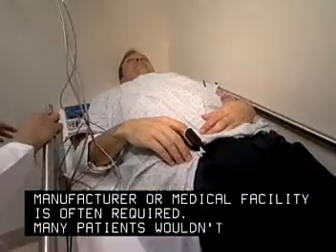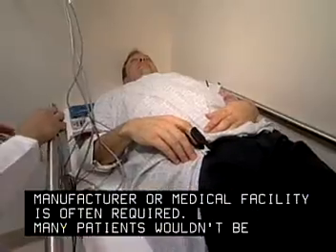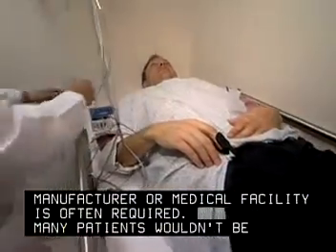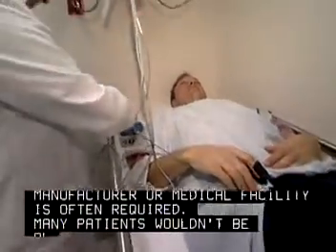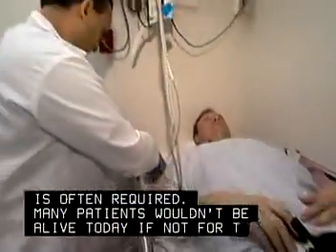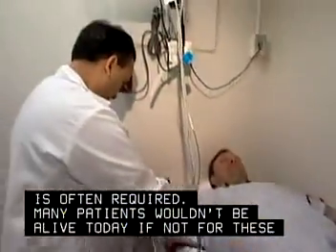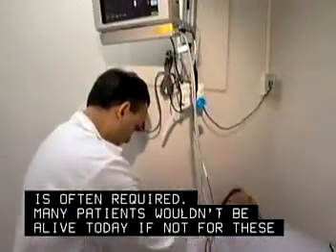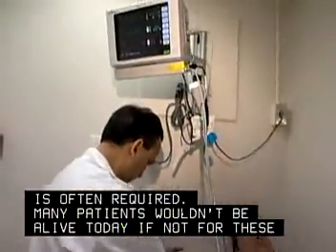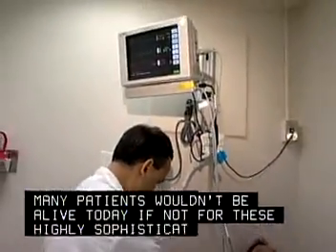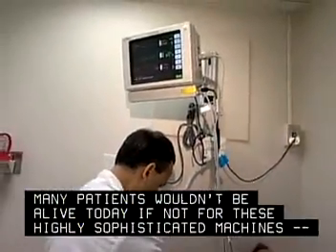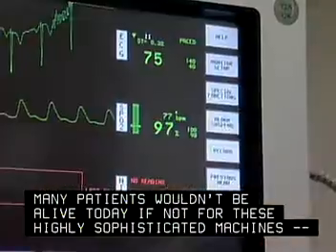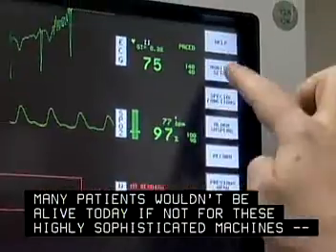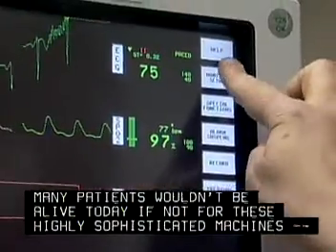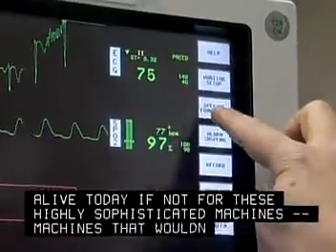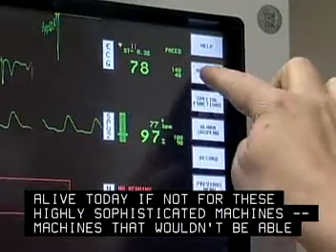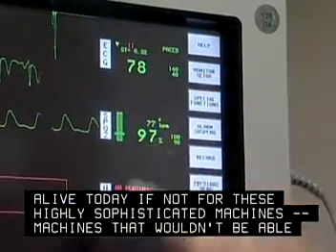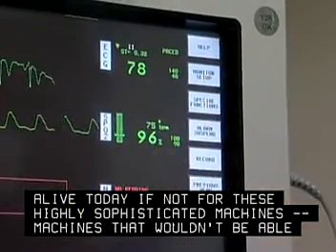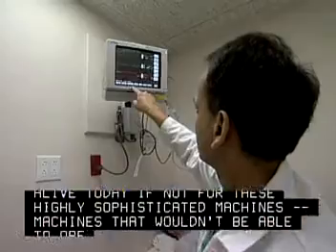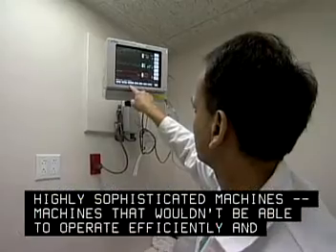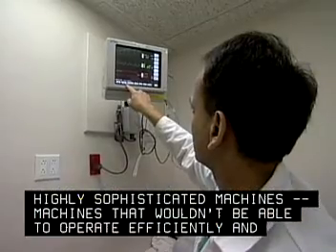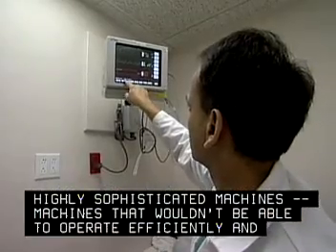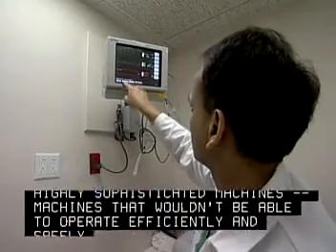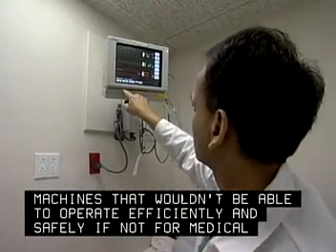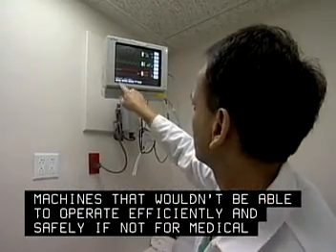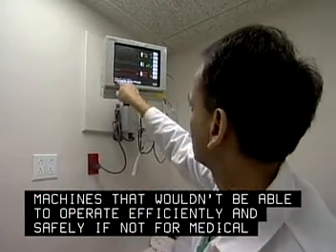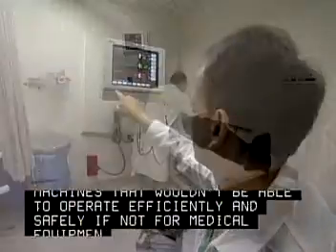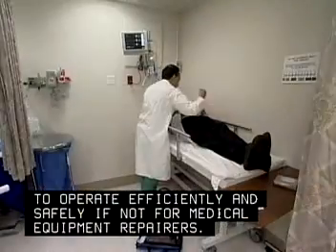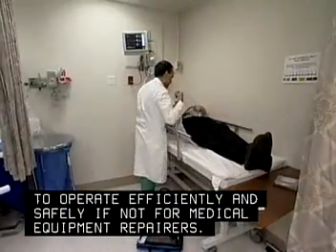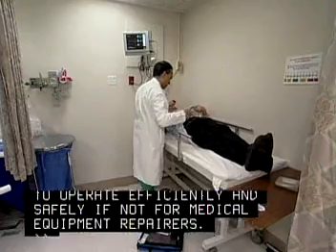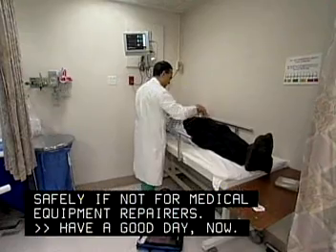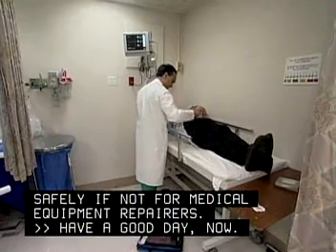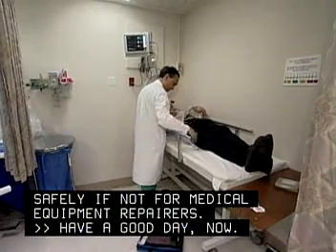Many patients wouldn't be alive today if not for these highly sophisticated machines — machines that wouldn't be able to operate efficiently and safely if not for medical equipment repairers.